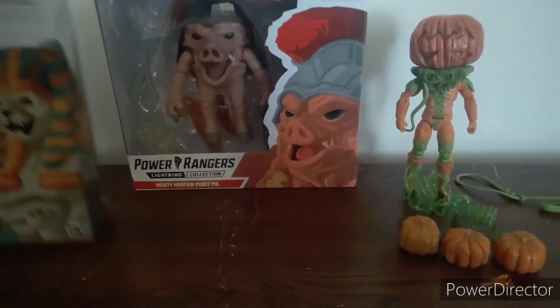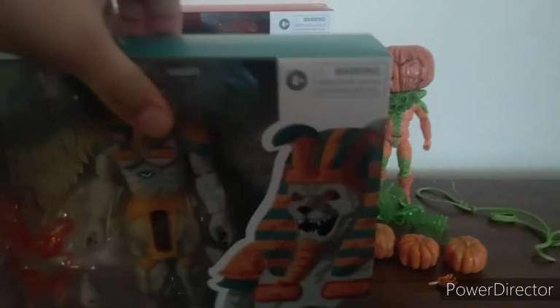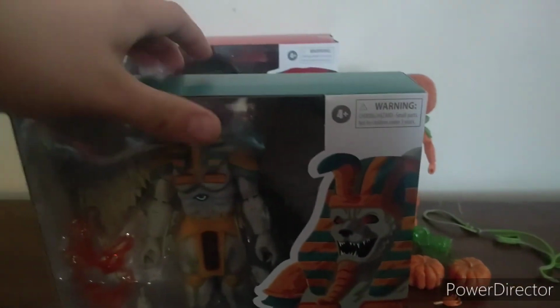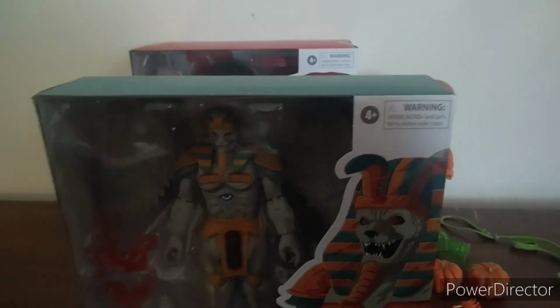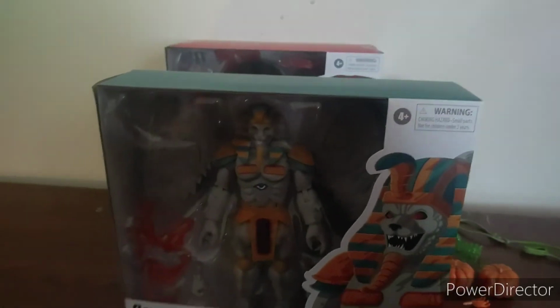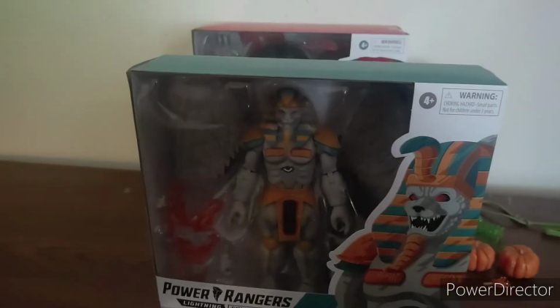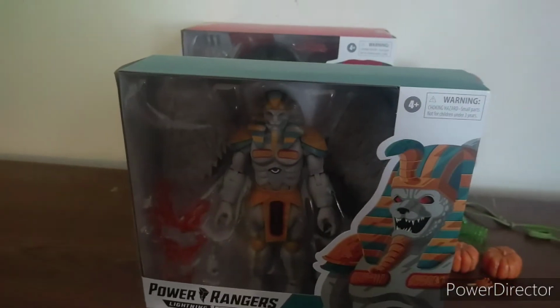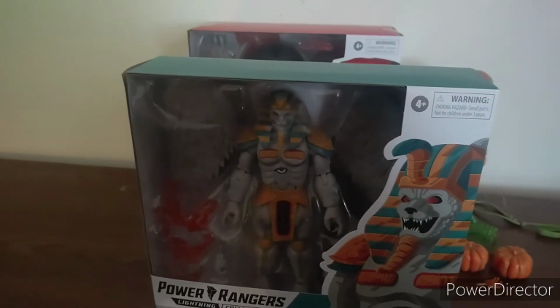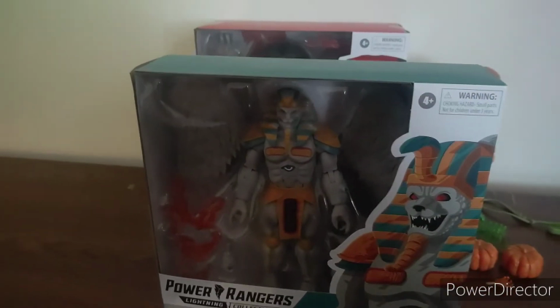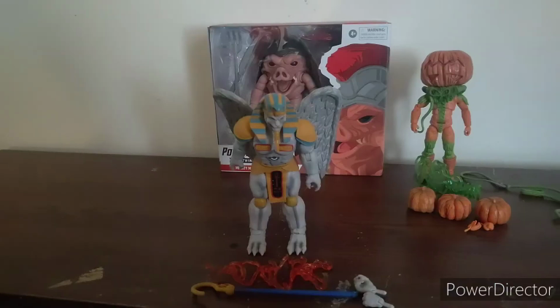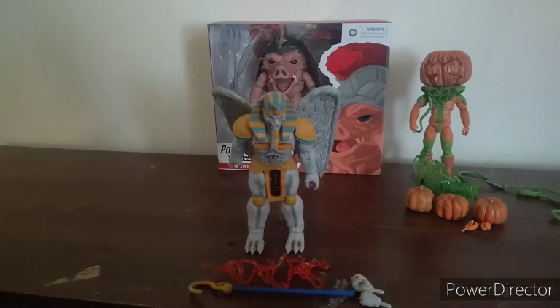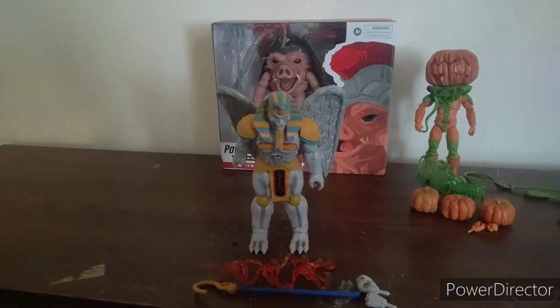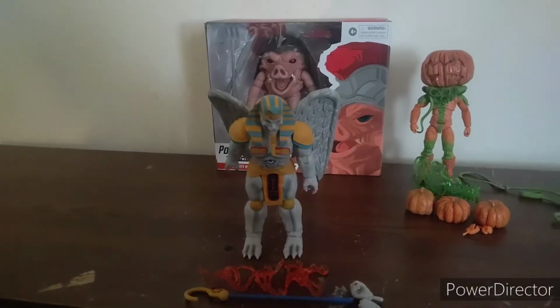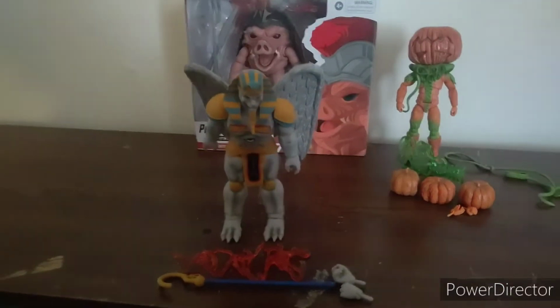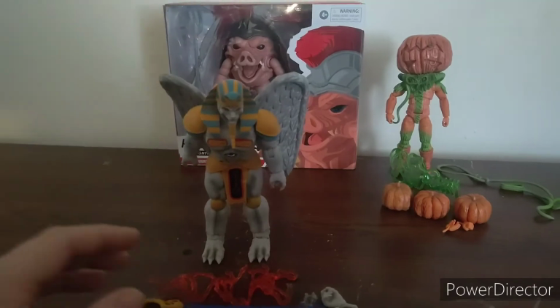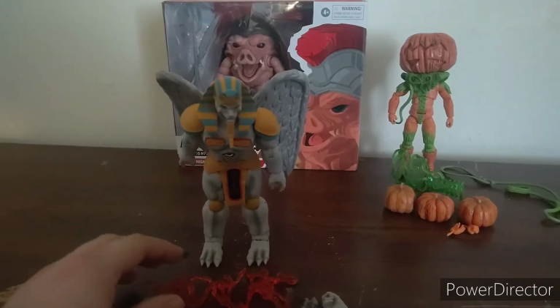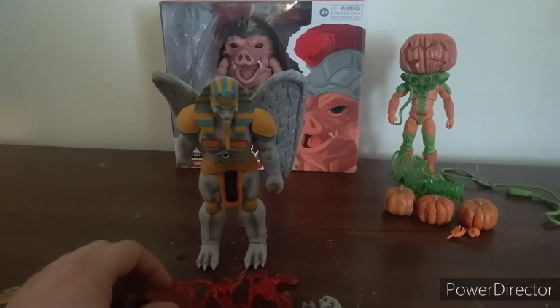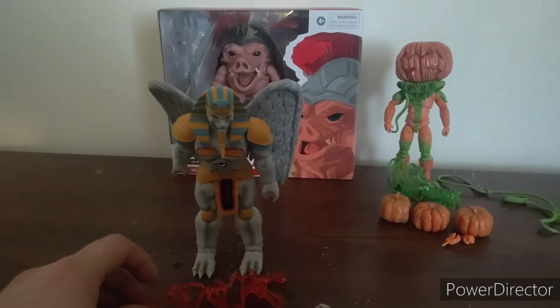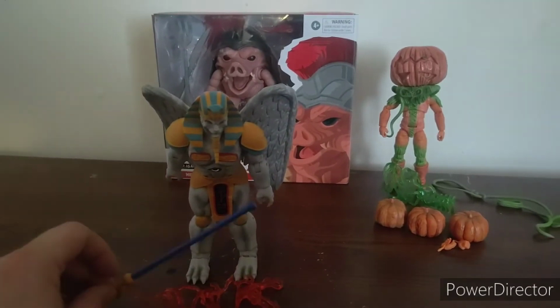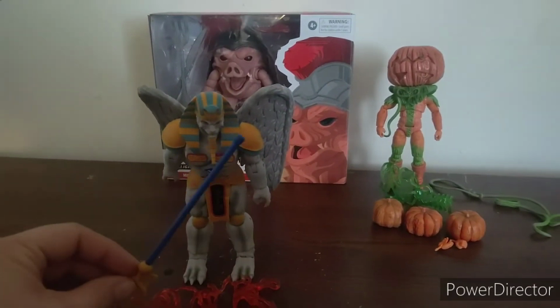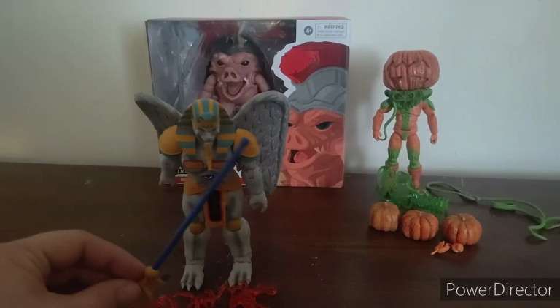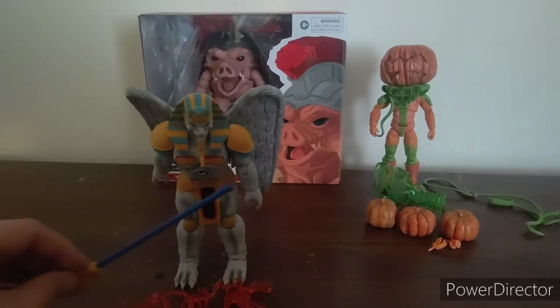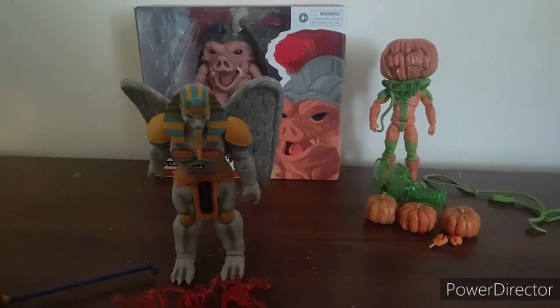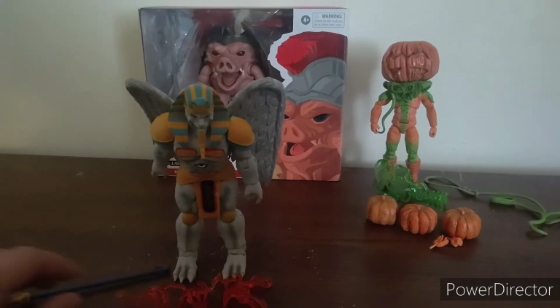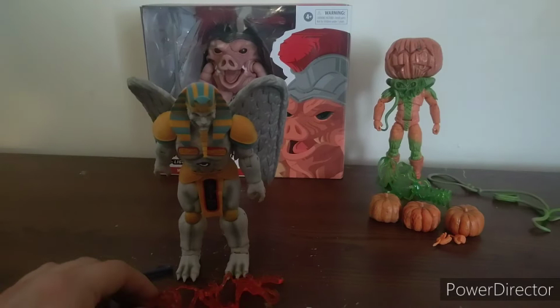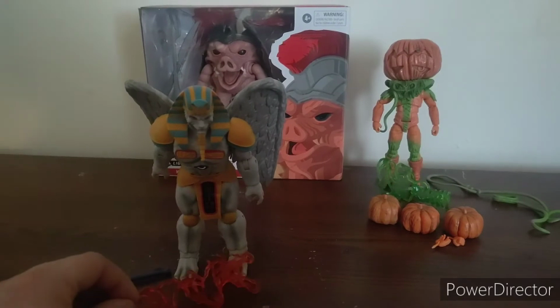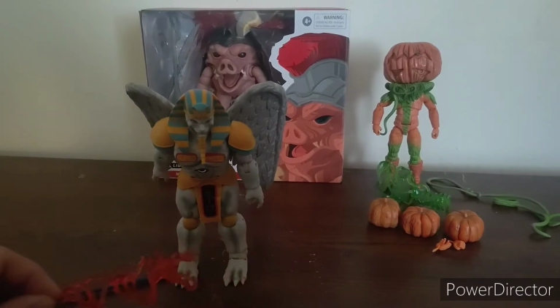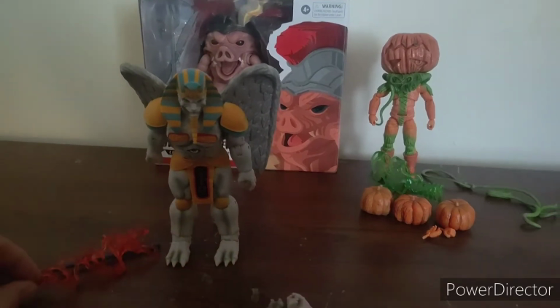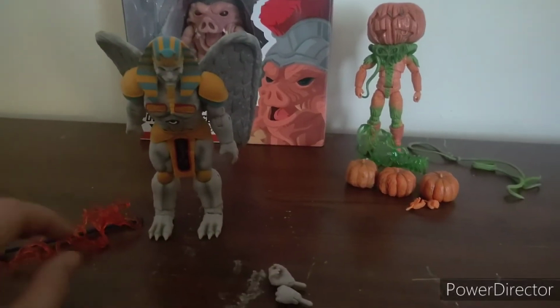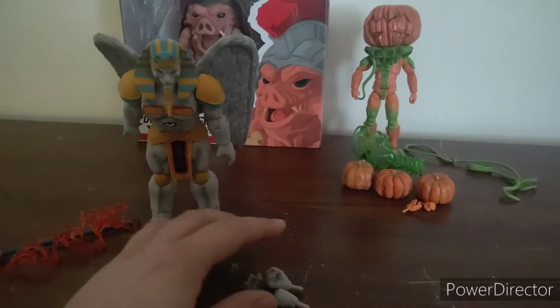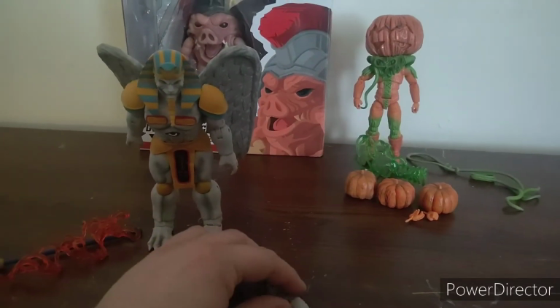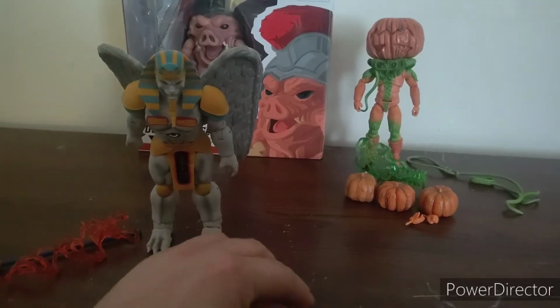And now King Sphinx. Alright, there he is. He comes with his staff, a lightning effect, and extra hands.